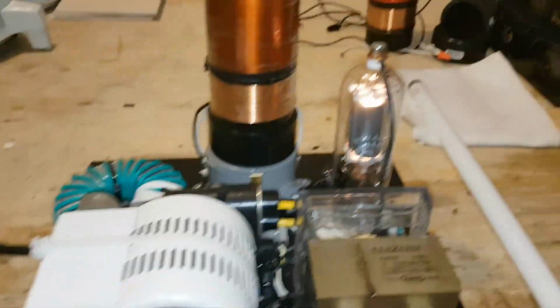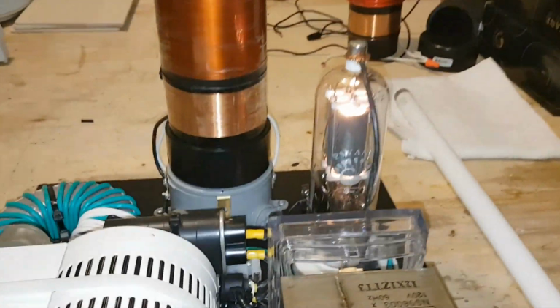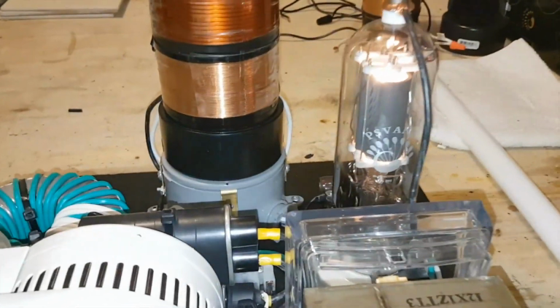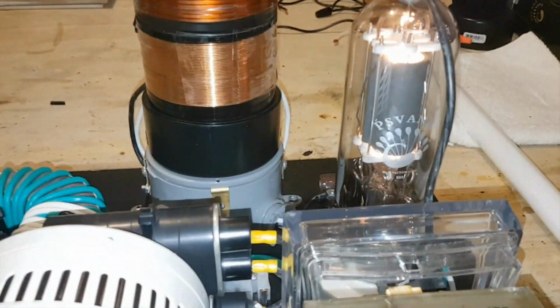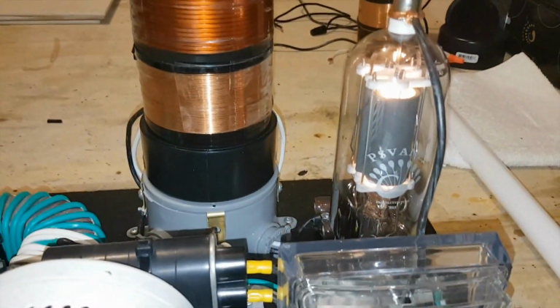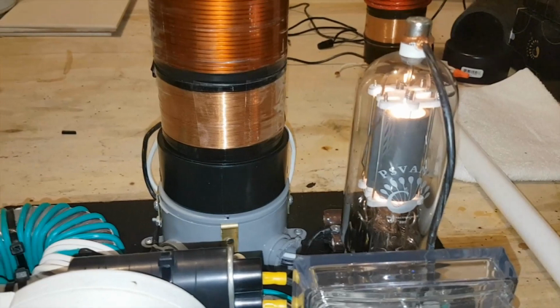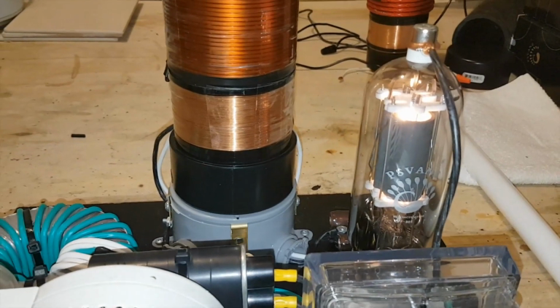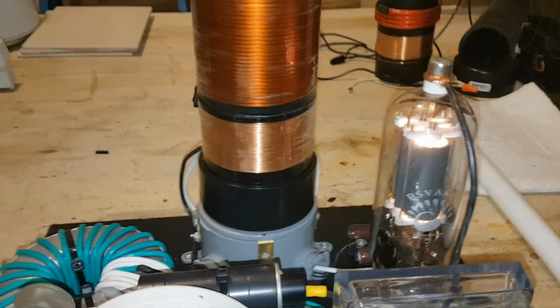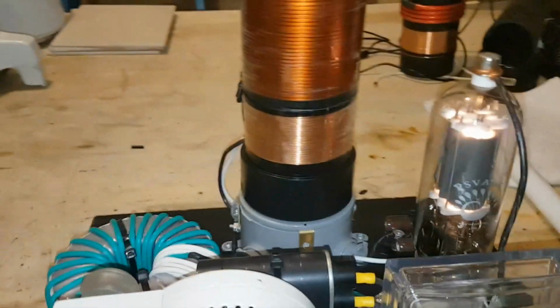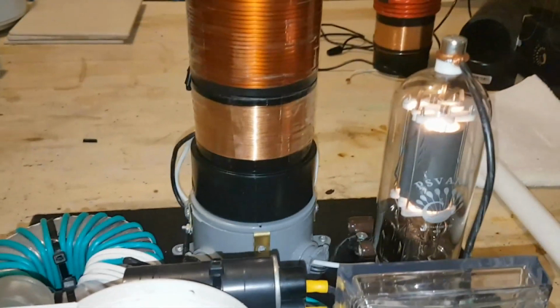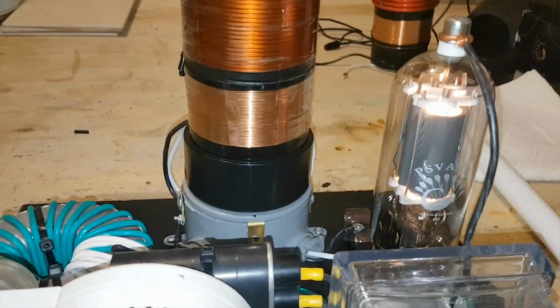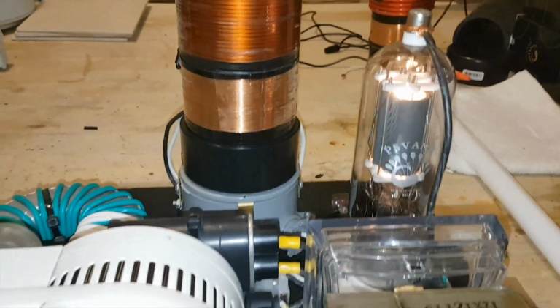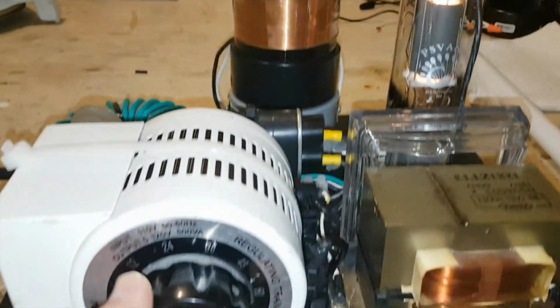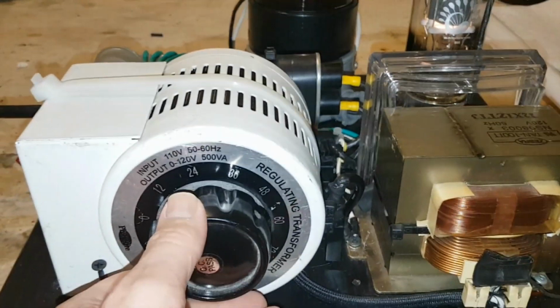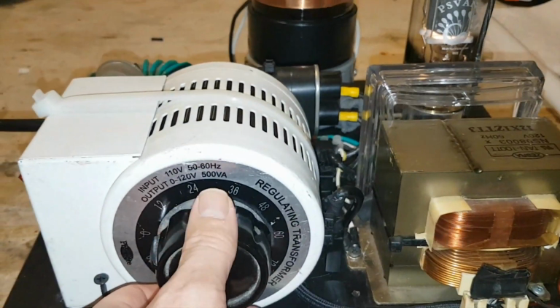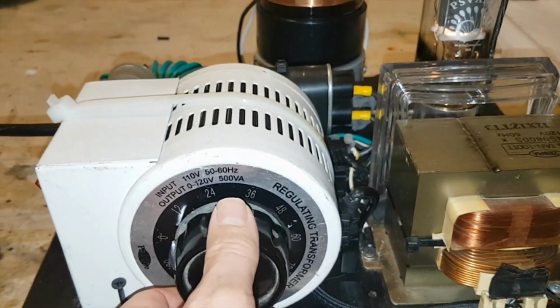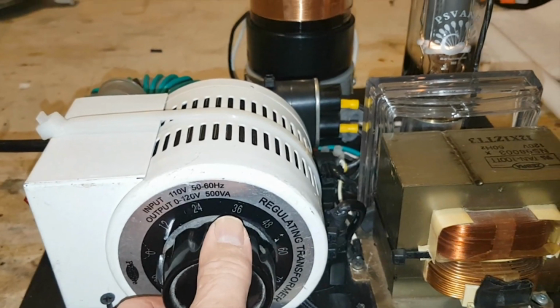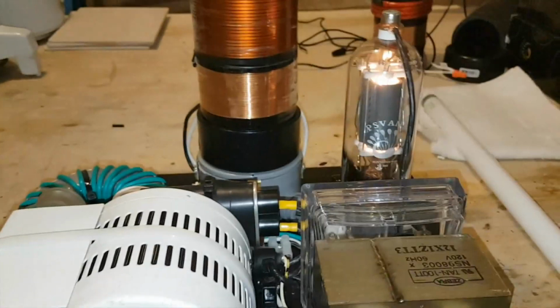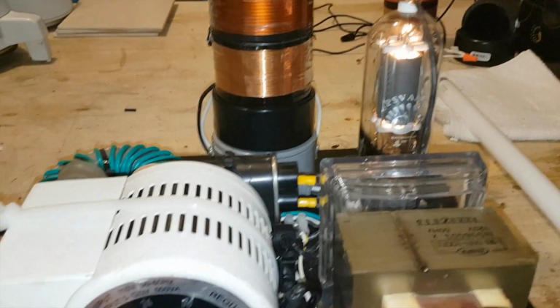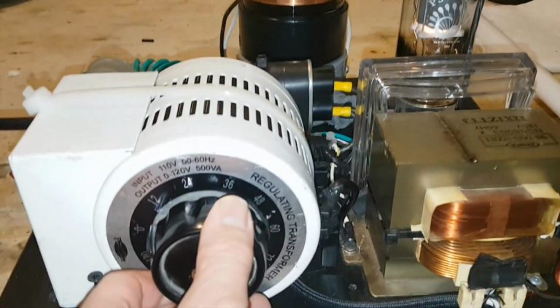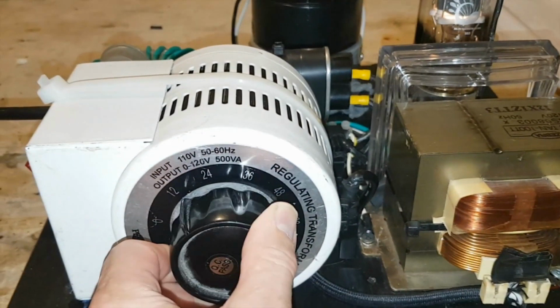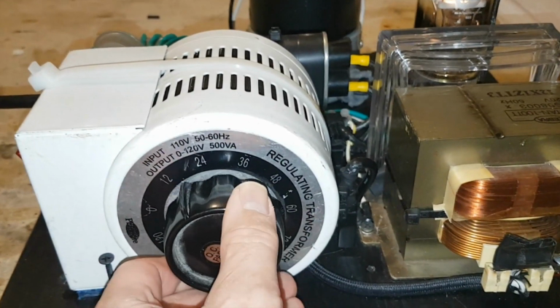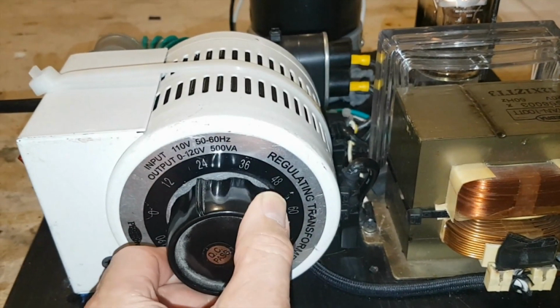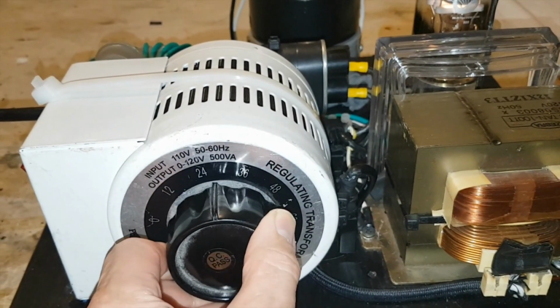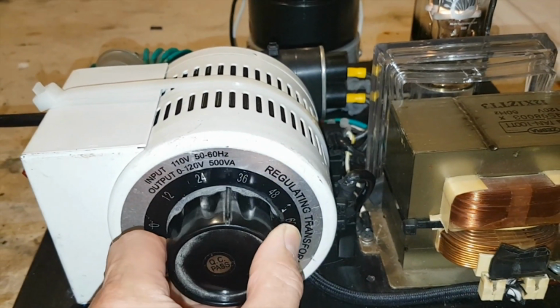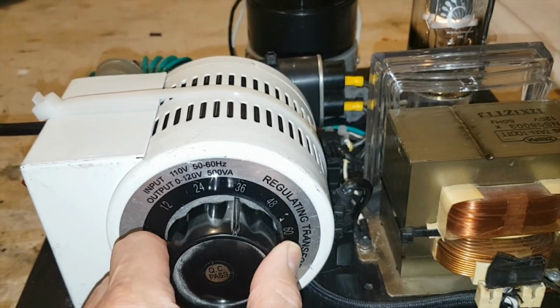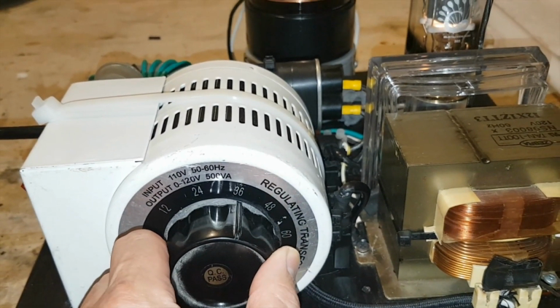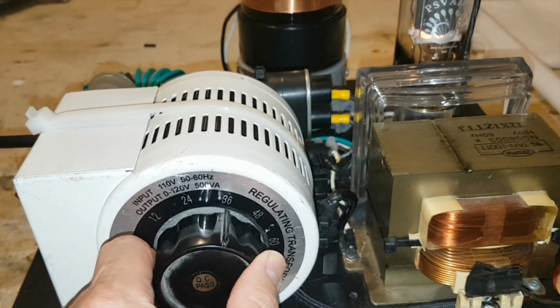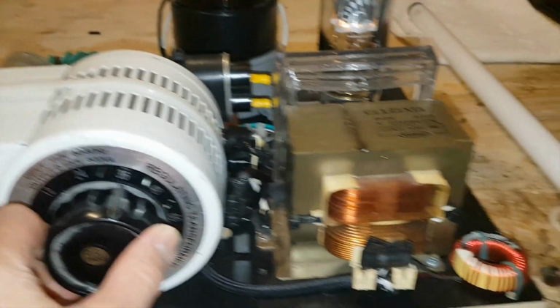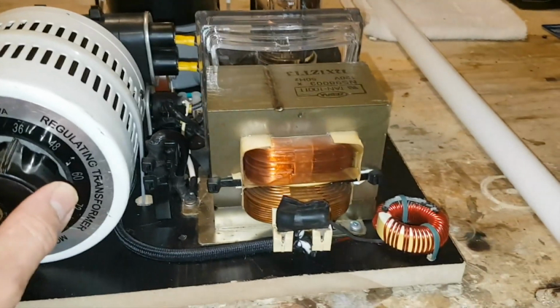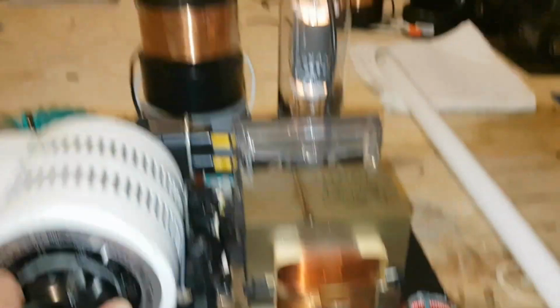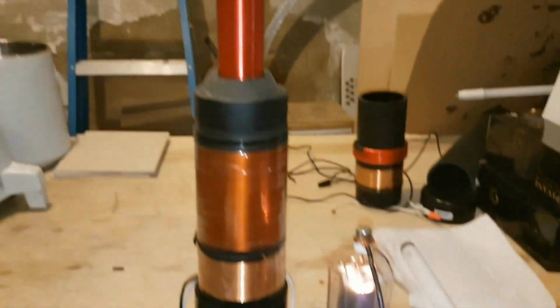The tube is already warmed up — it doesn't need a few minutes to wait. It's already ready right when you start it up, even when the tube is cold. Let's go ahead and crank it up to around 36 volt input into the transformer.